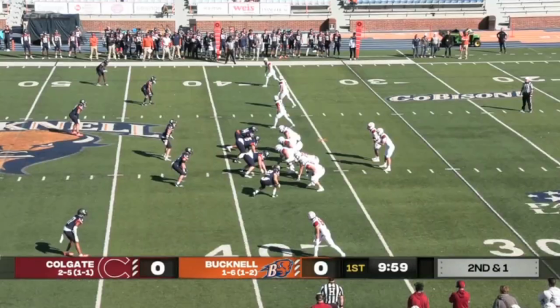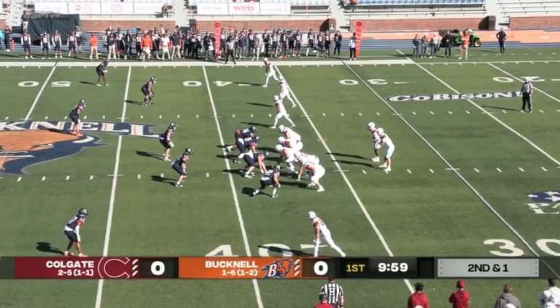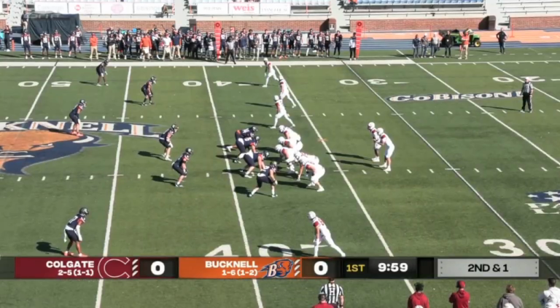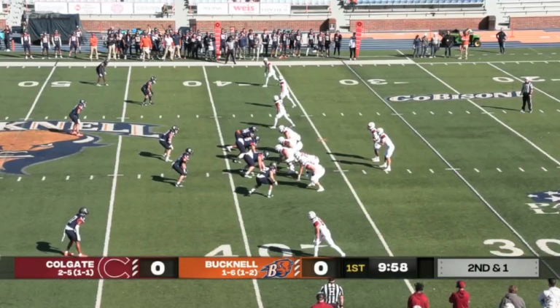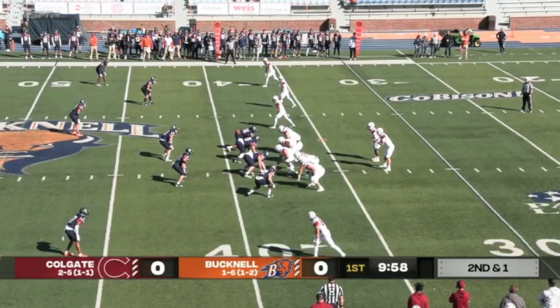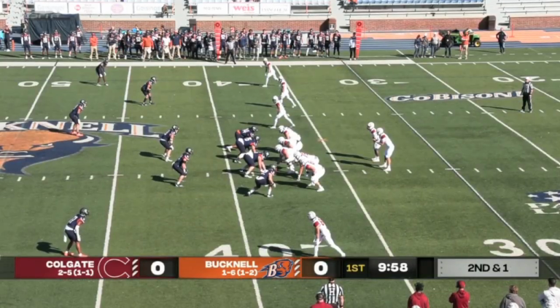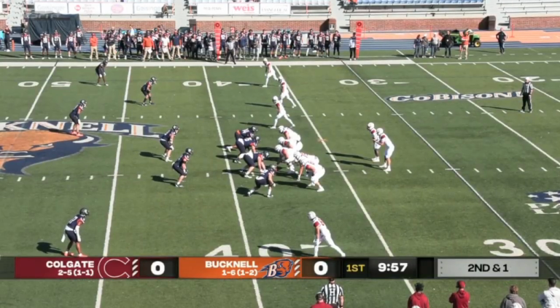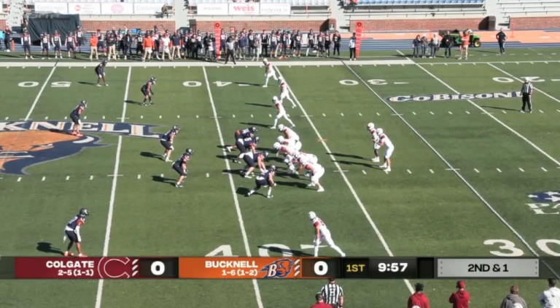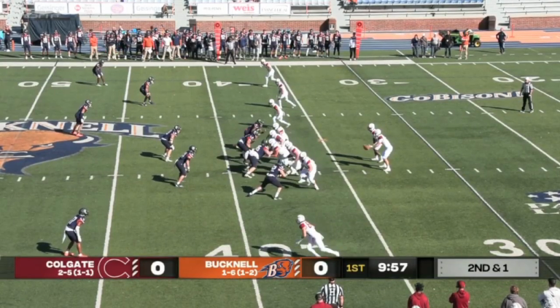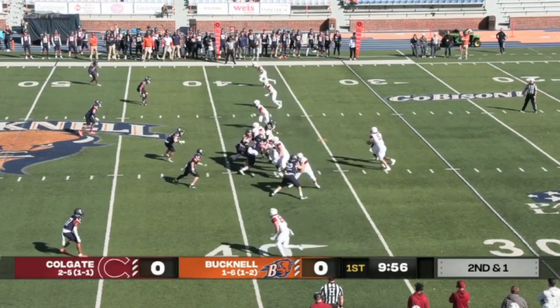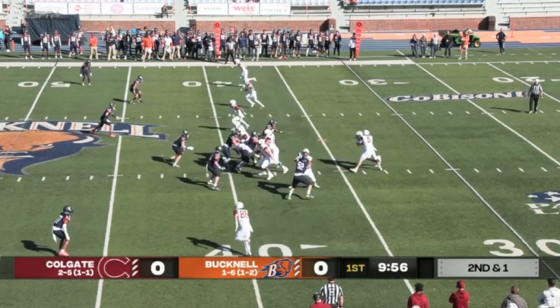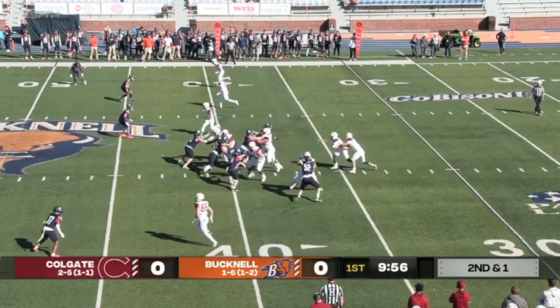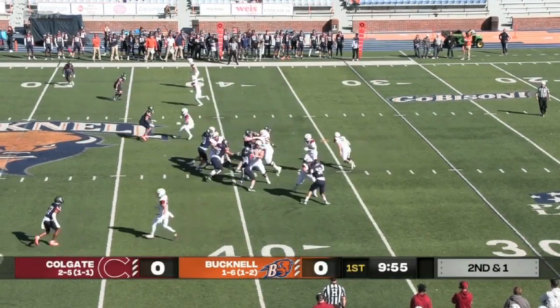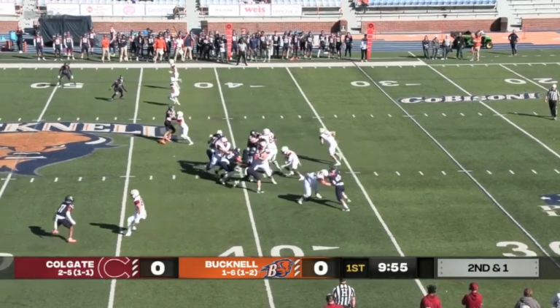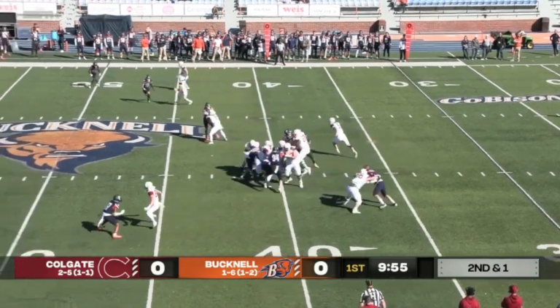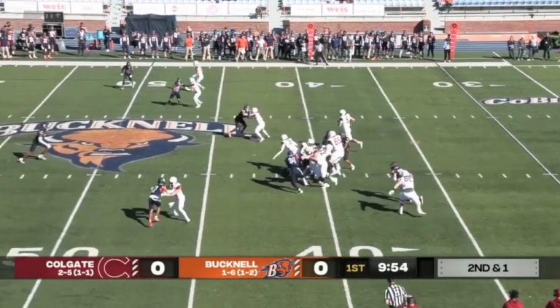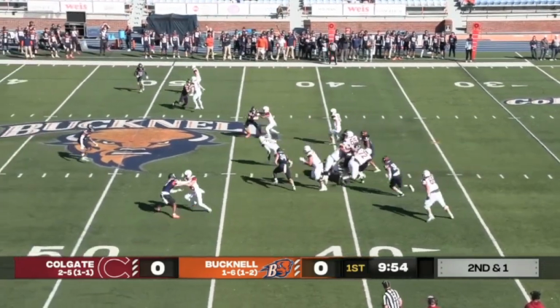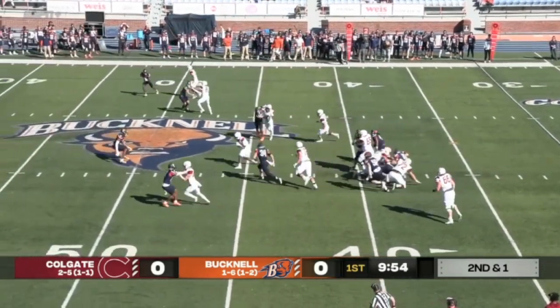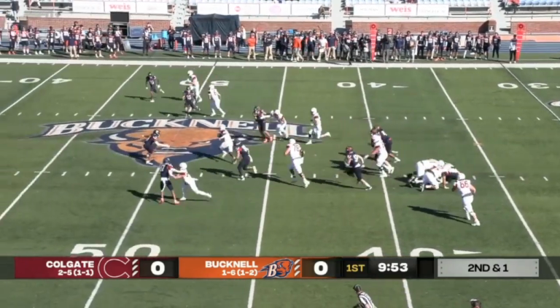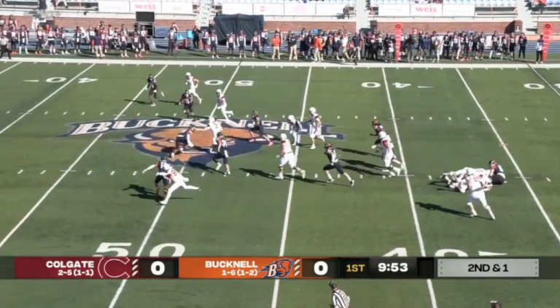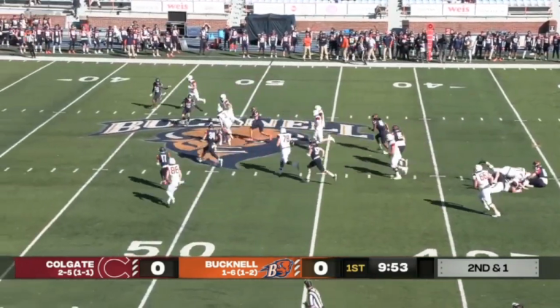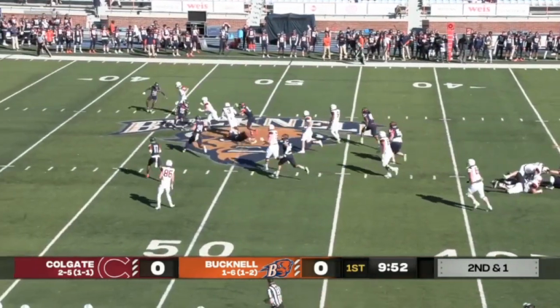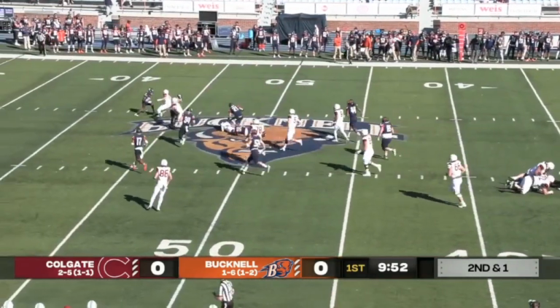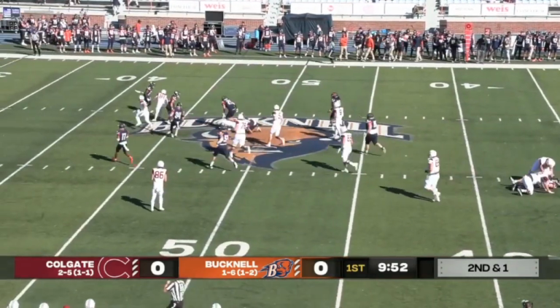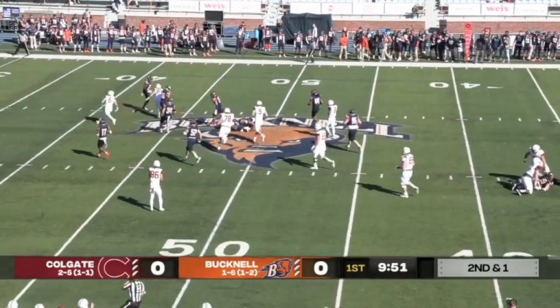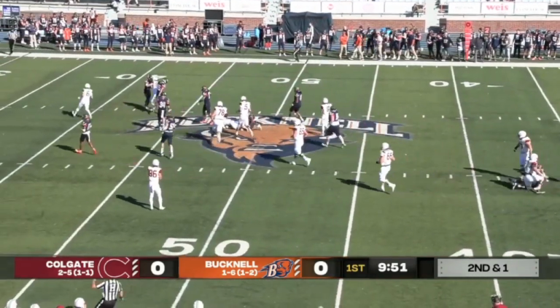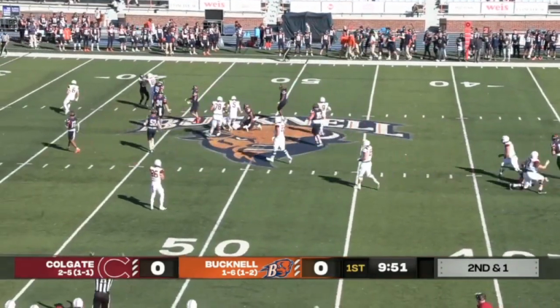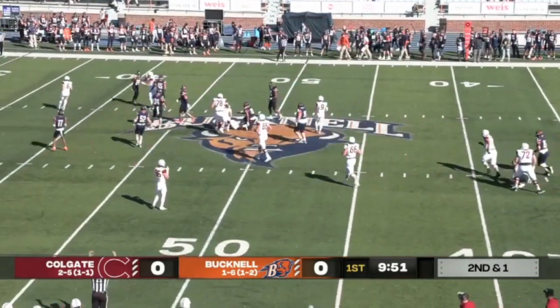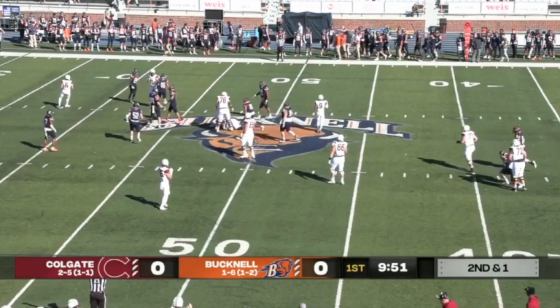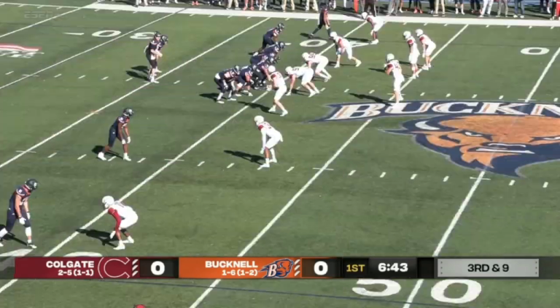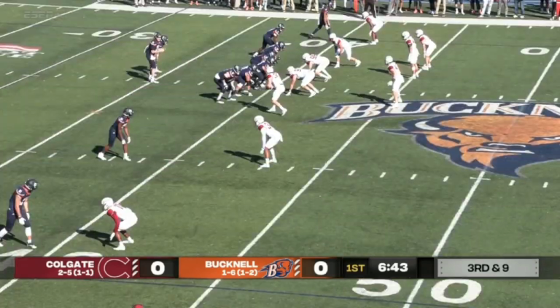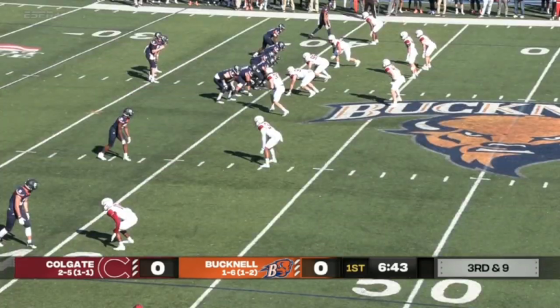Second and one, Colgate, no score — second offensive drive of this first quarter for the Raiders. Henry gets the inside handoff, and he makes one man miss, makes a second miss, and he'll take it for about a down pass play.